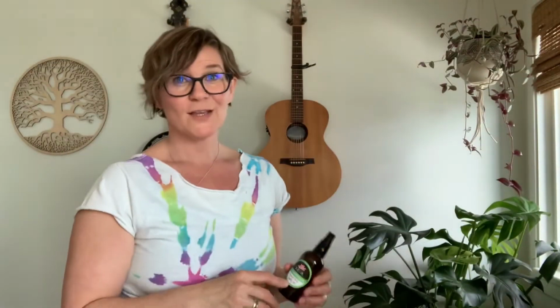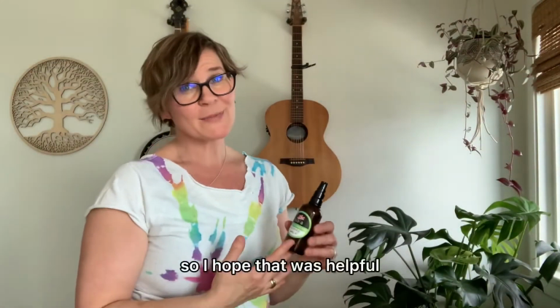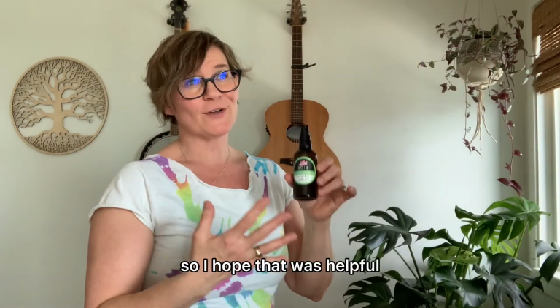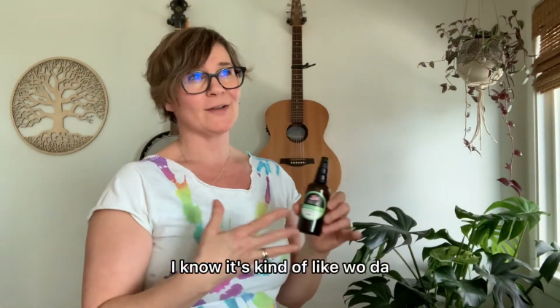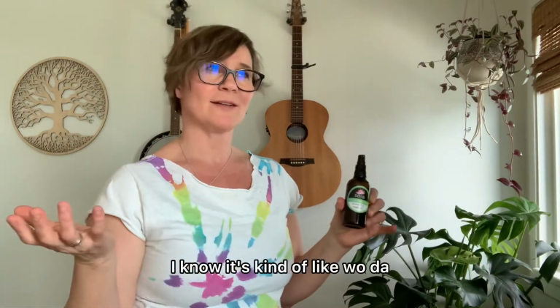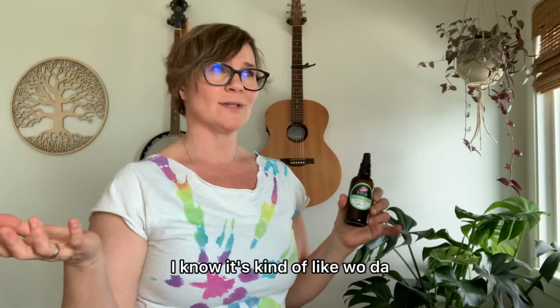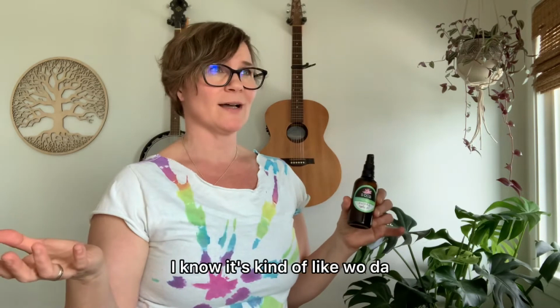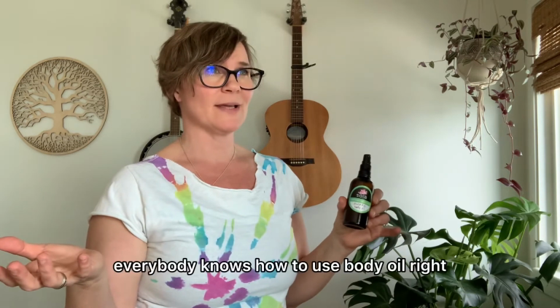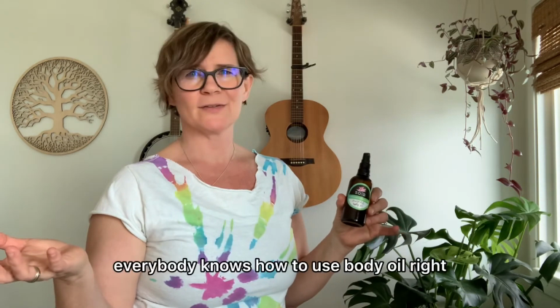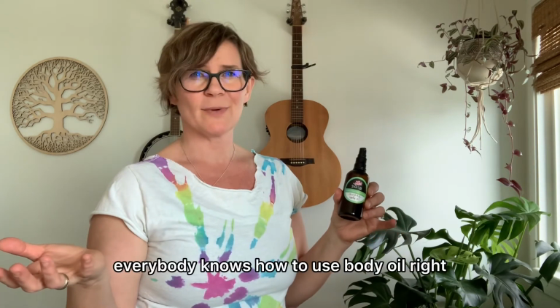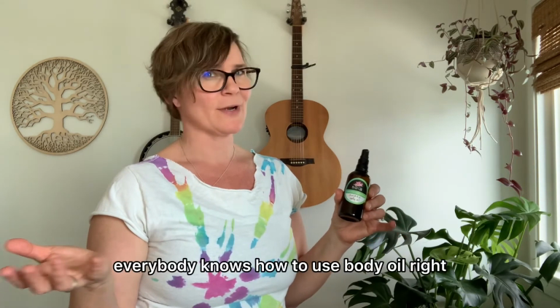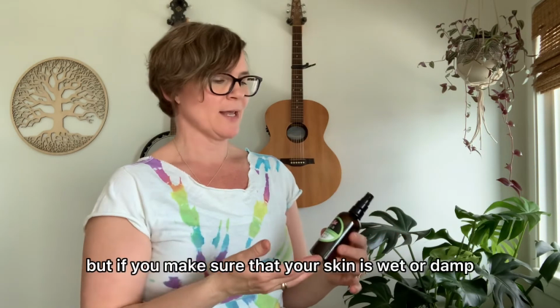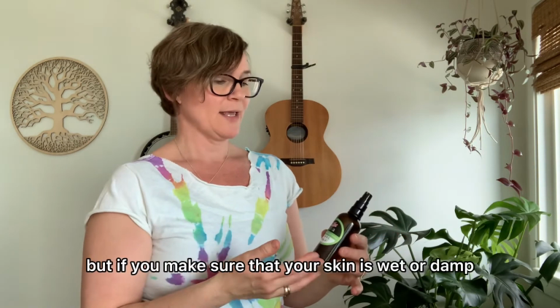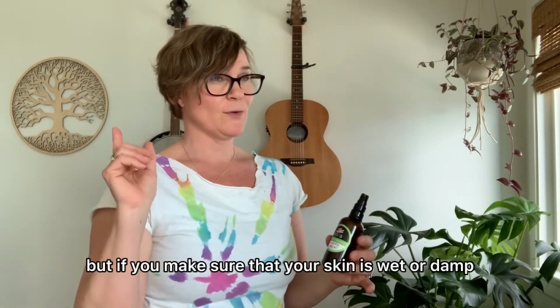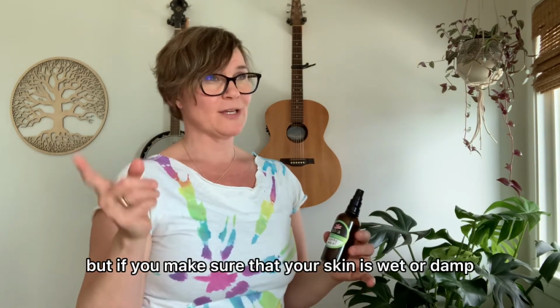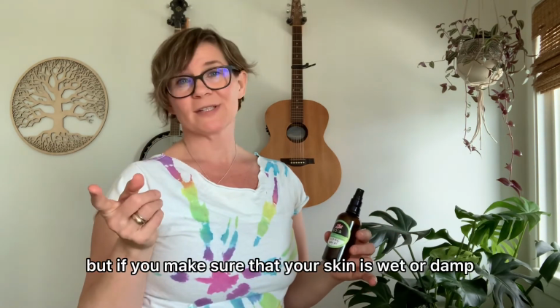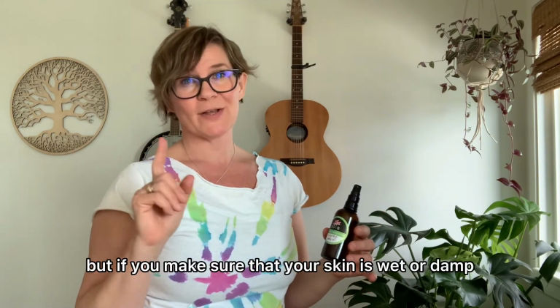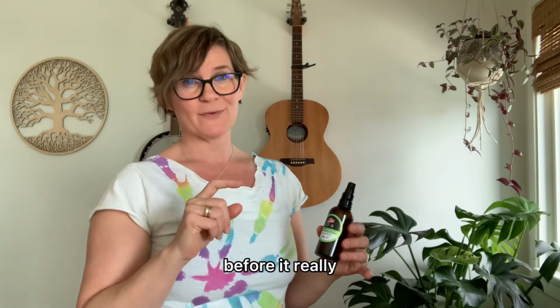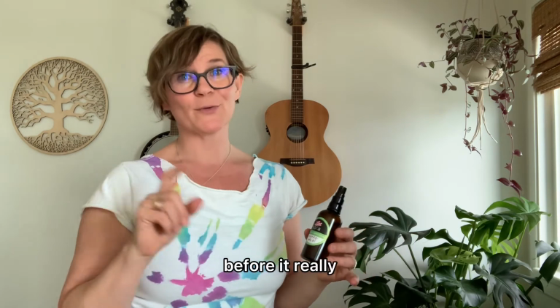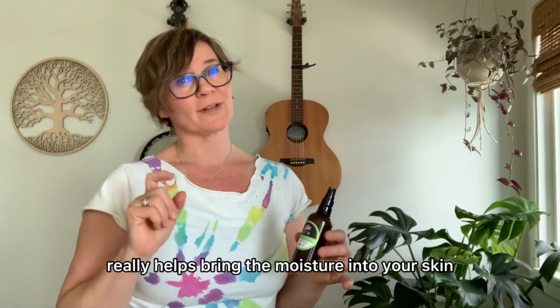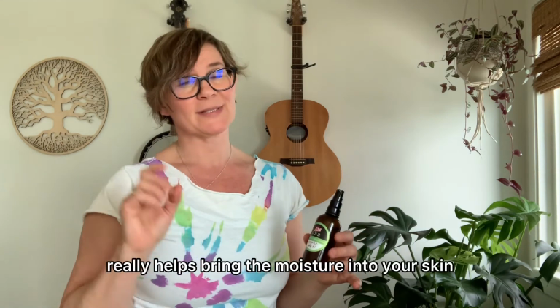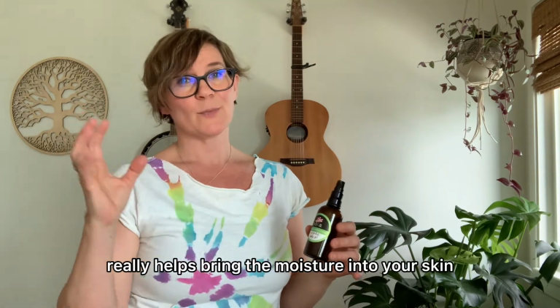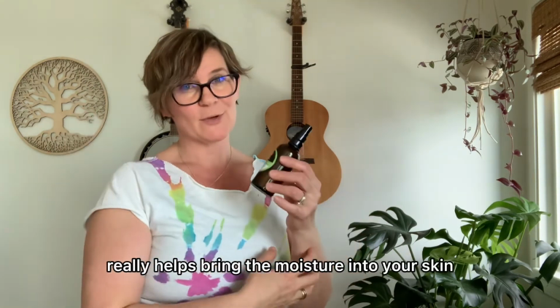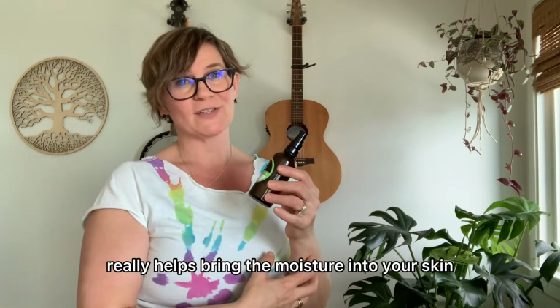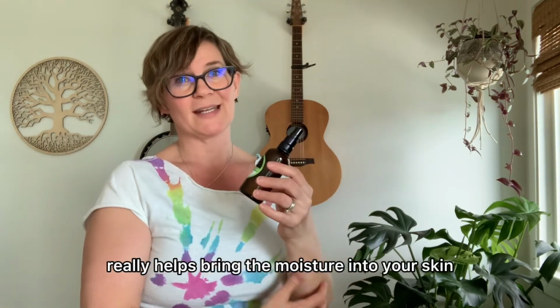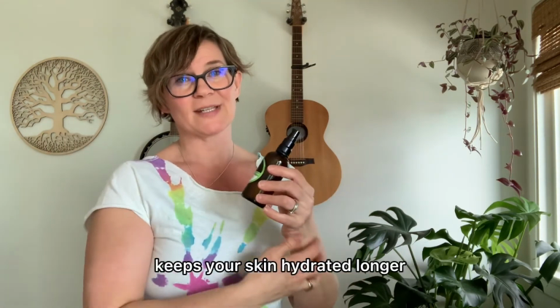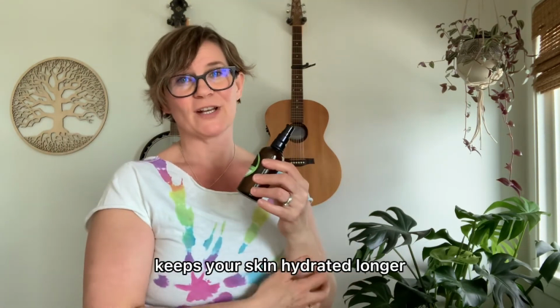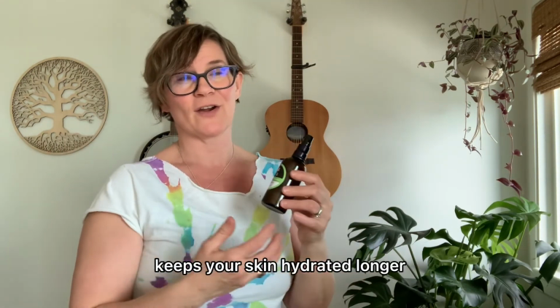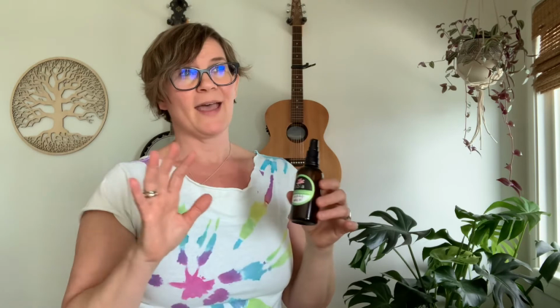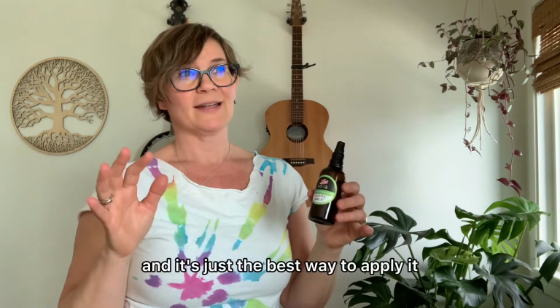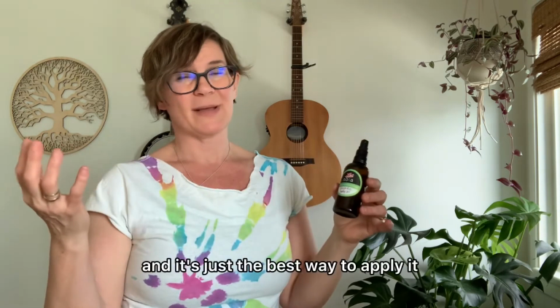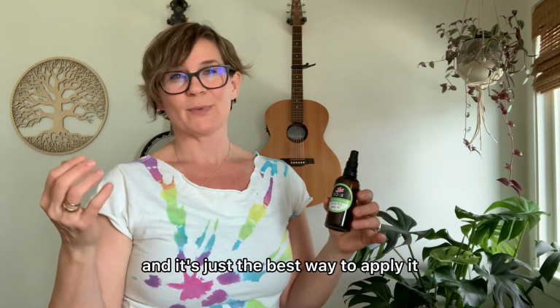I hope that was helpful. I know it's kind of like, well duh, everybody knows how to use body oil. But if you make sure that your skin is wet or damp before, it really, really helps bring the moisture into your skin and keeps your skin hydrated longer. It's just the best way to apply it.